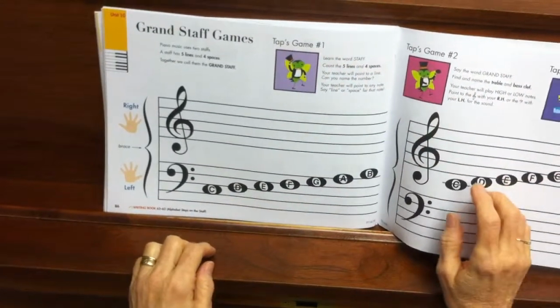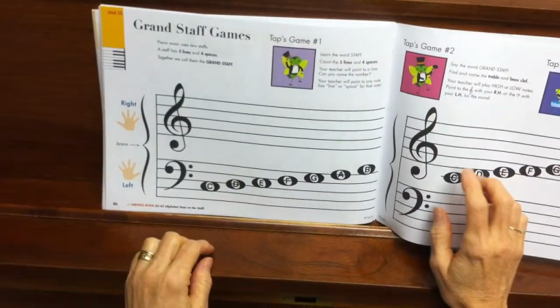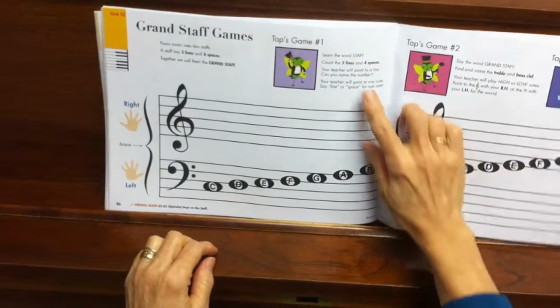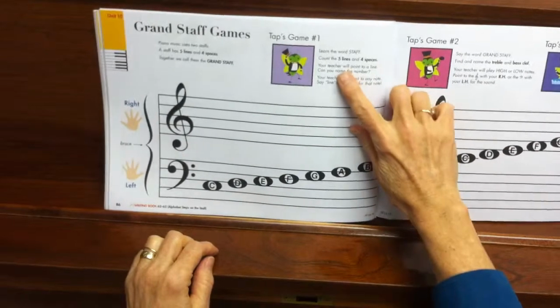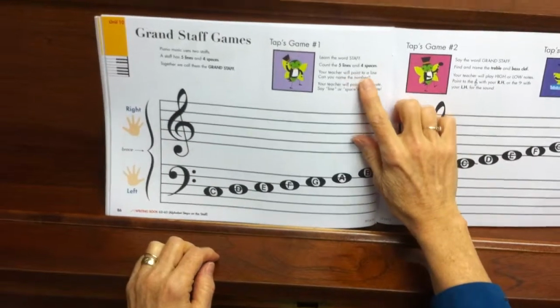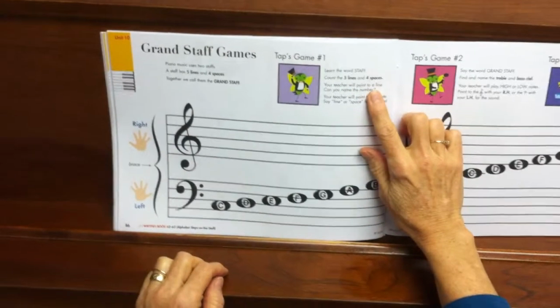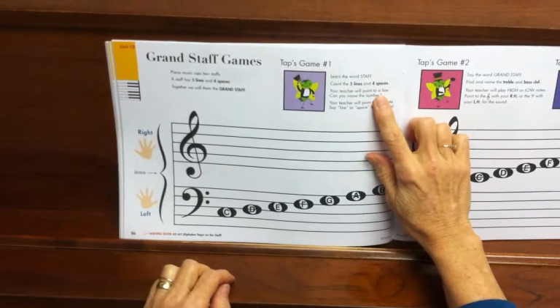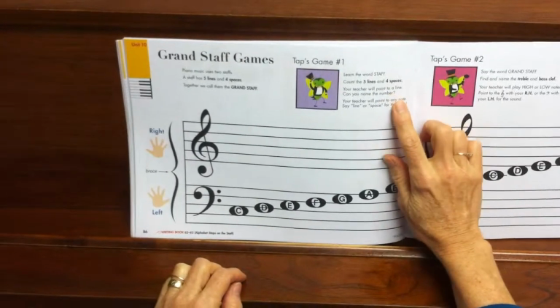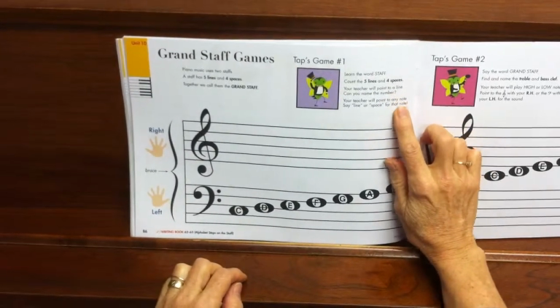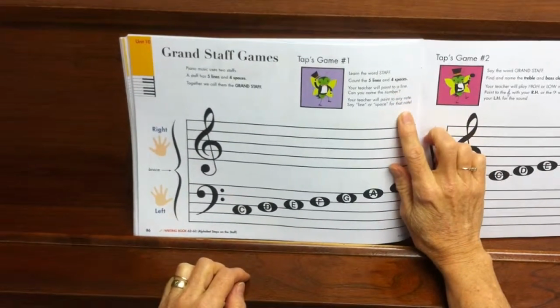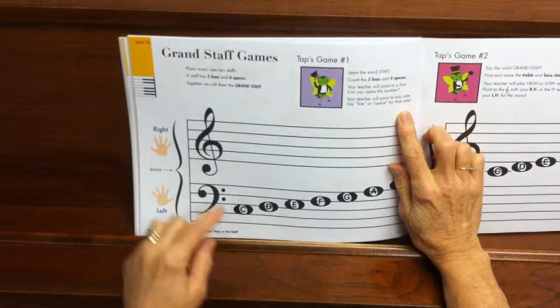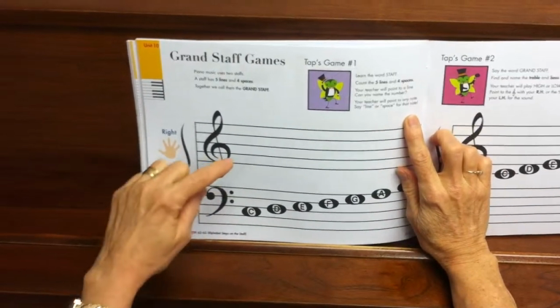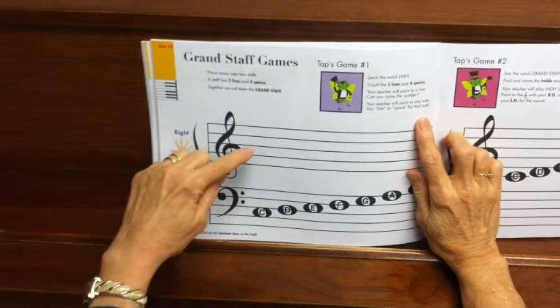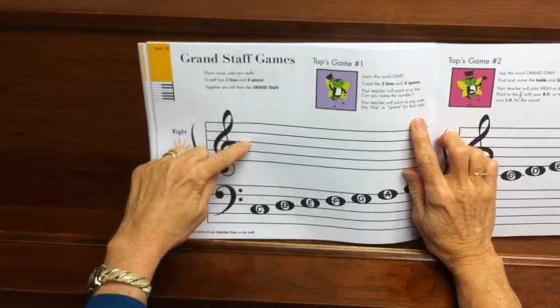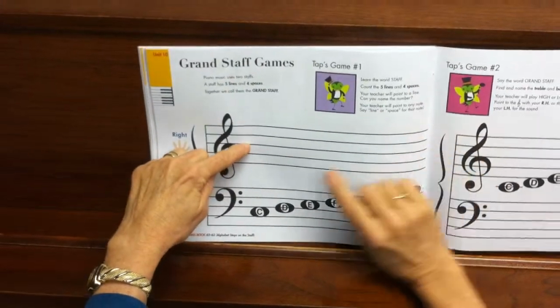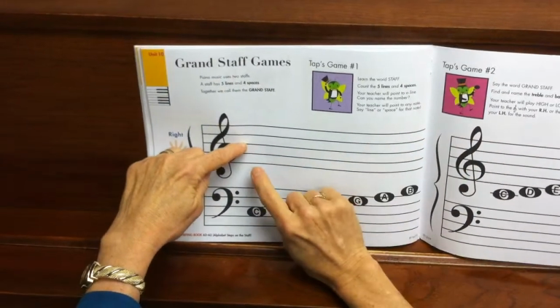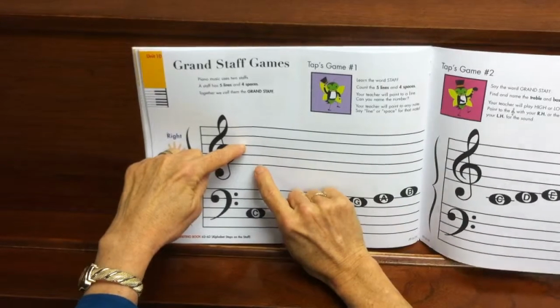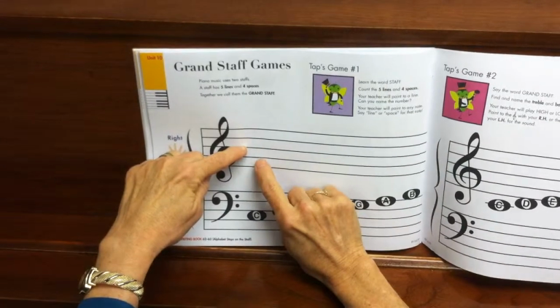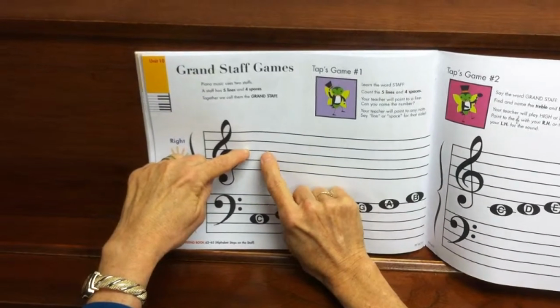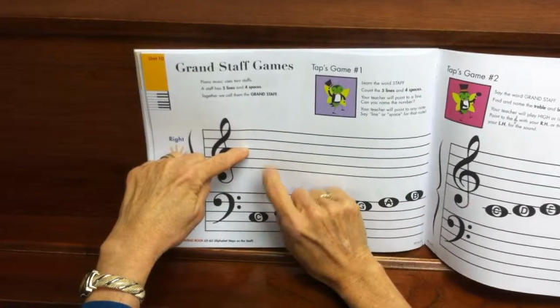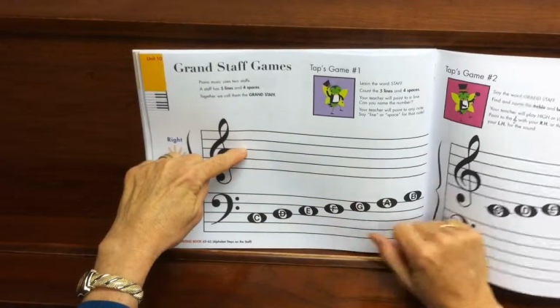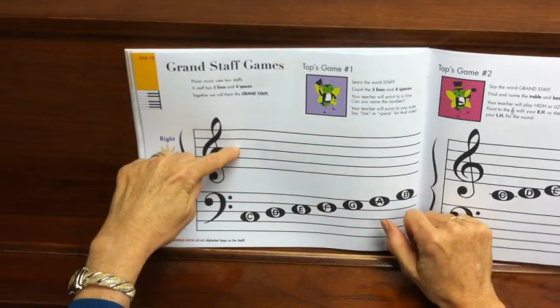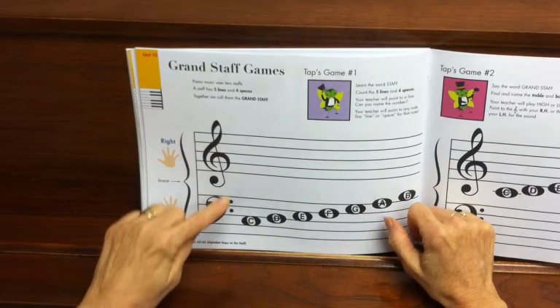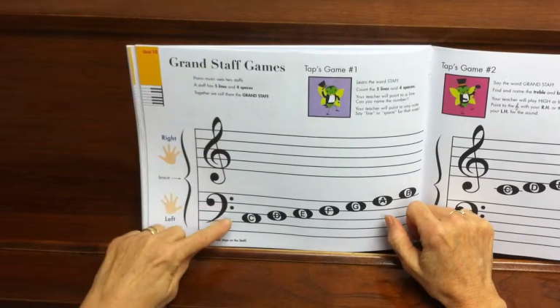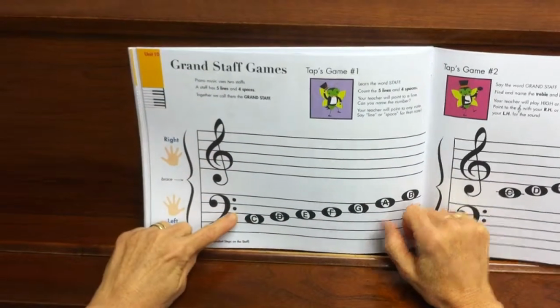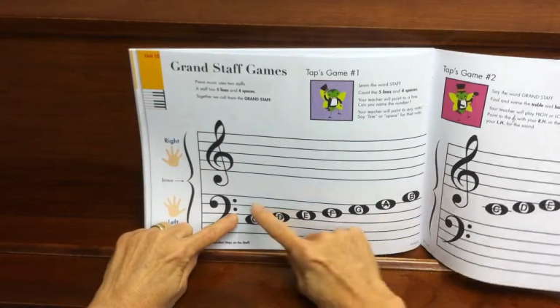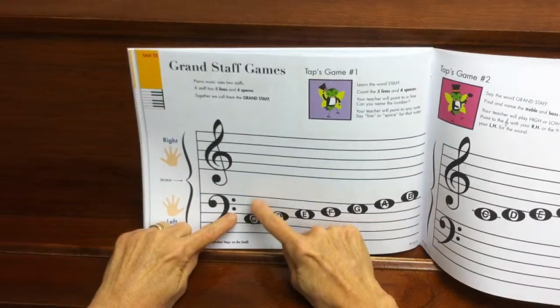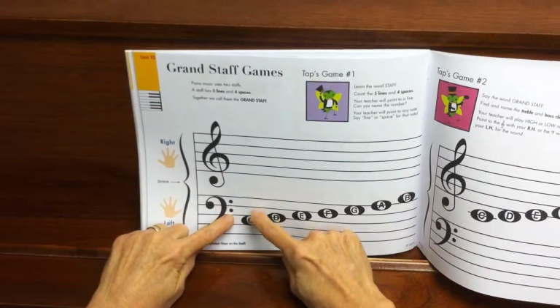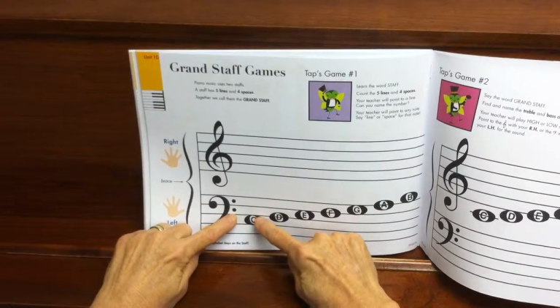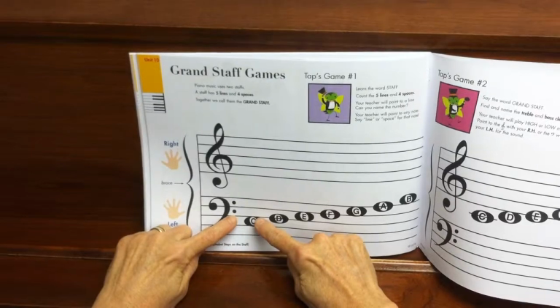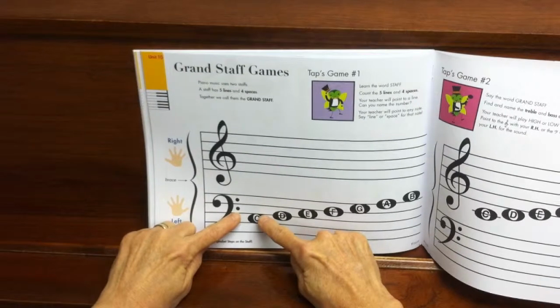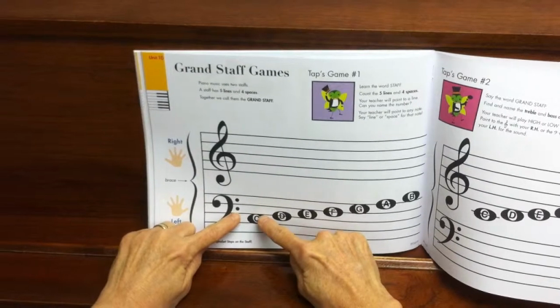The teacher will point to a line. Can you name the number? Like this line would be line number 1, 2, 3. This line would be 1, 2, 3 going down.